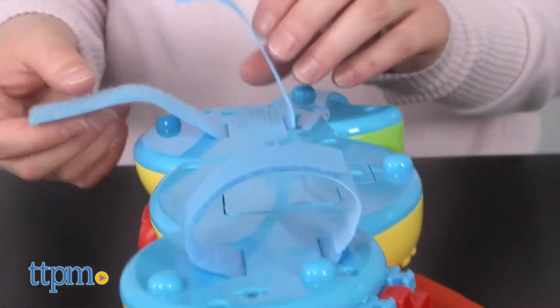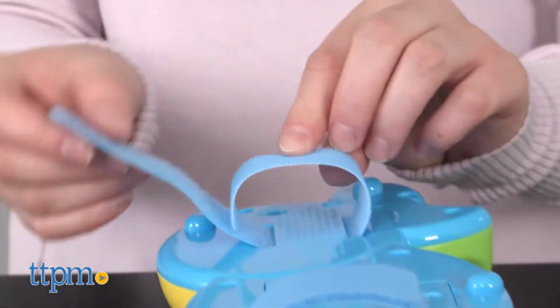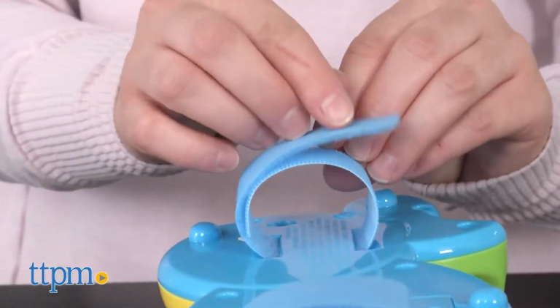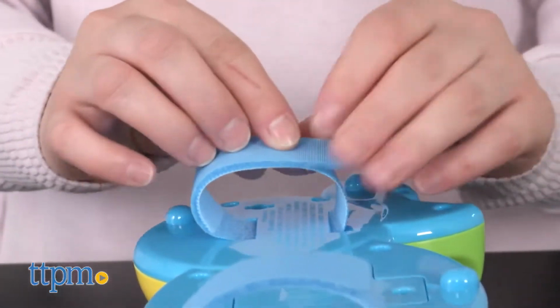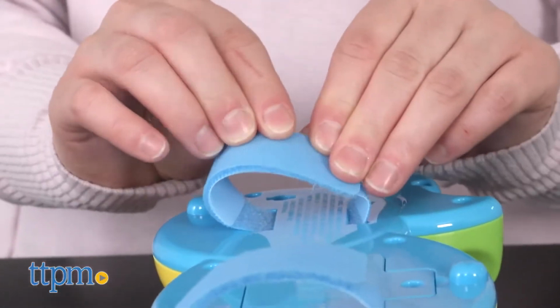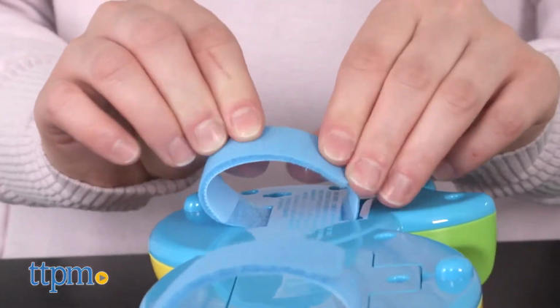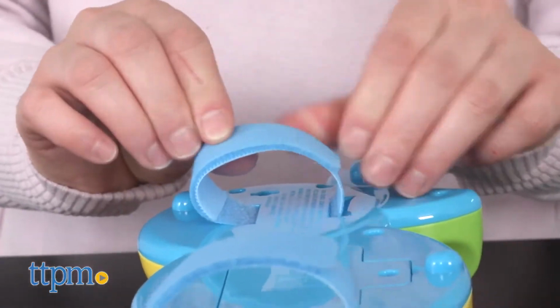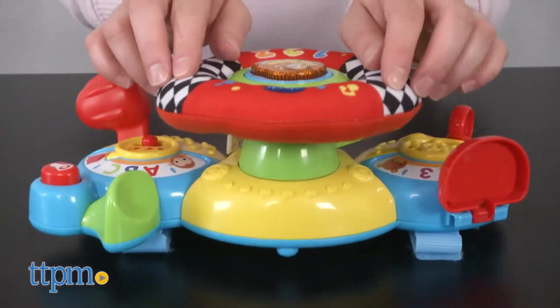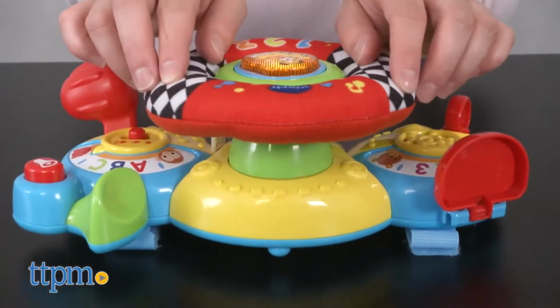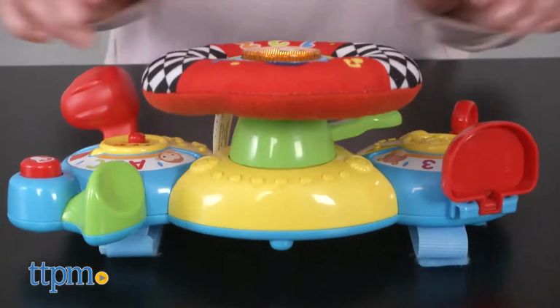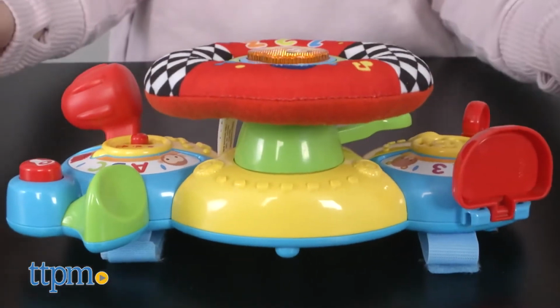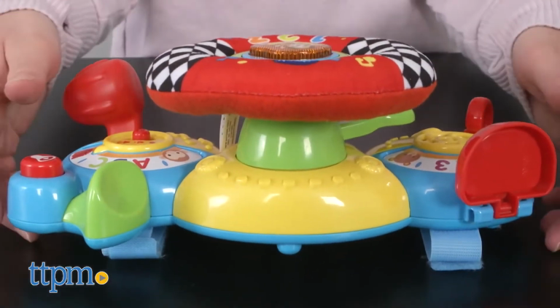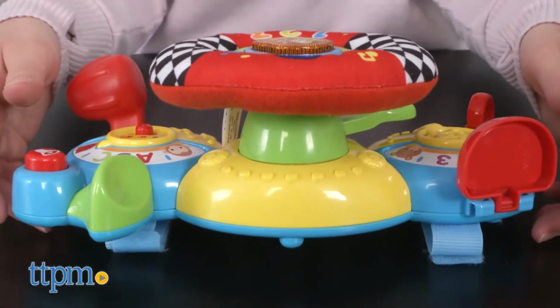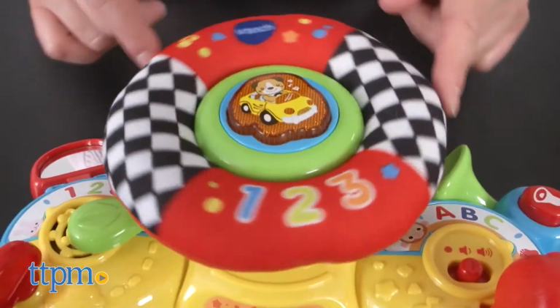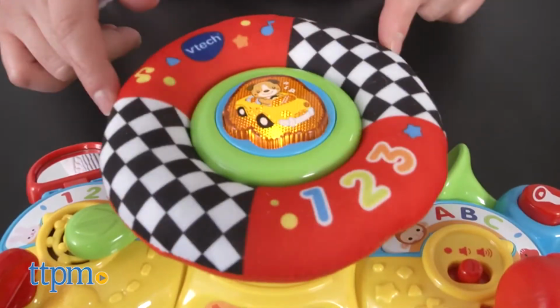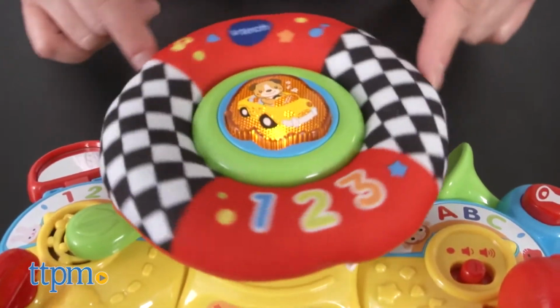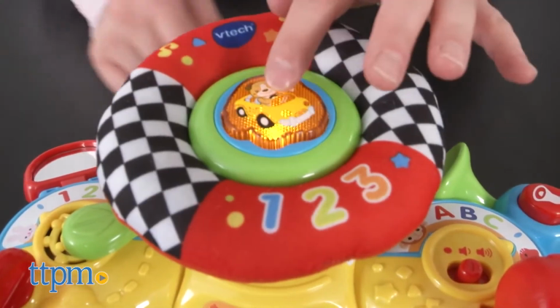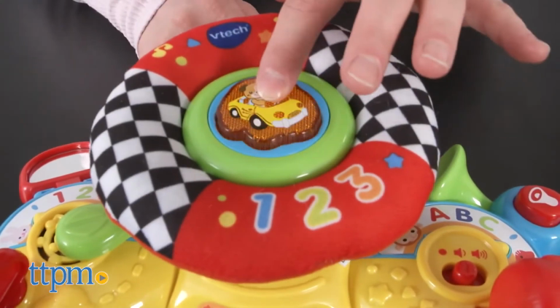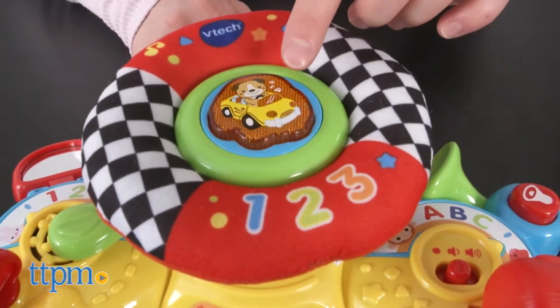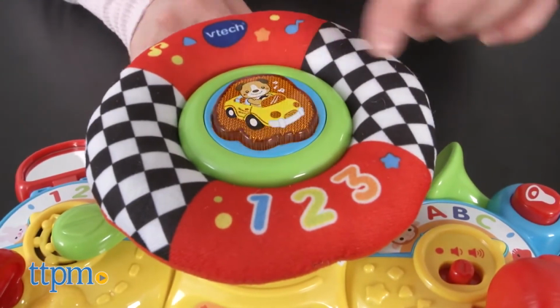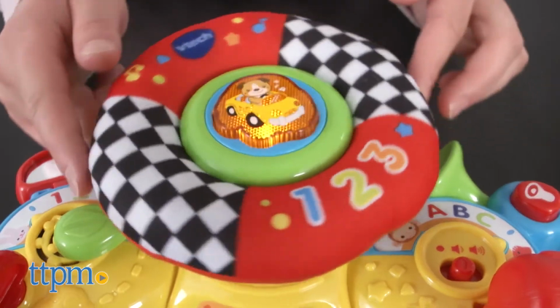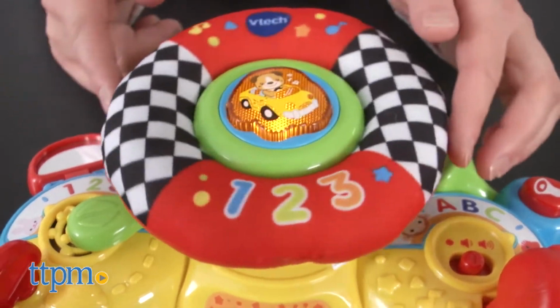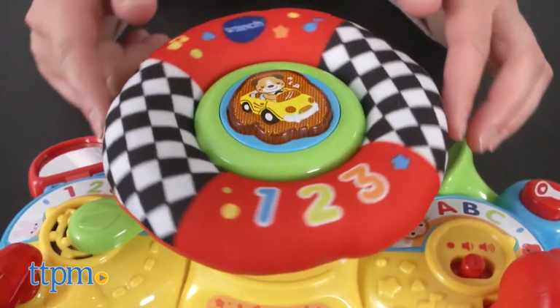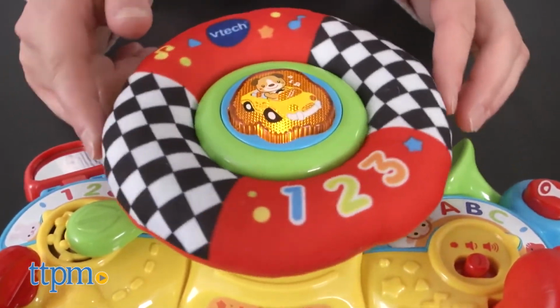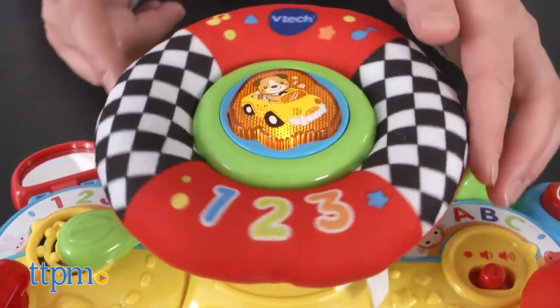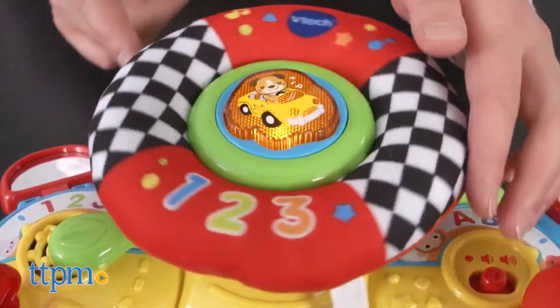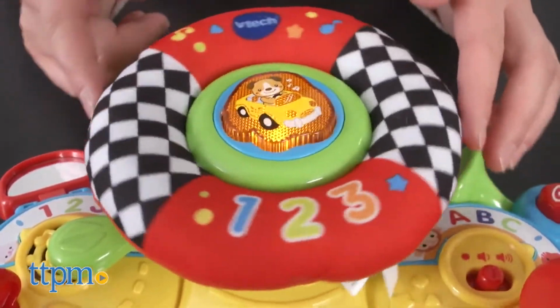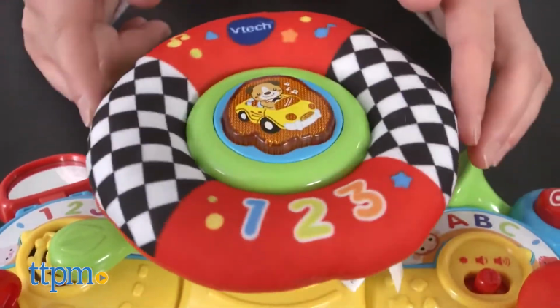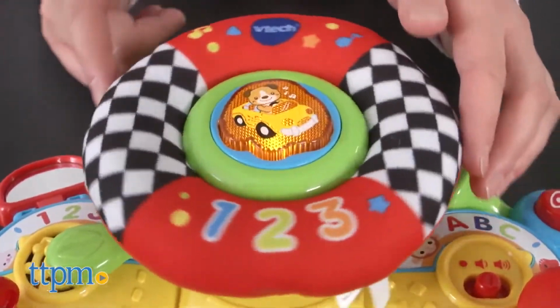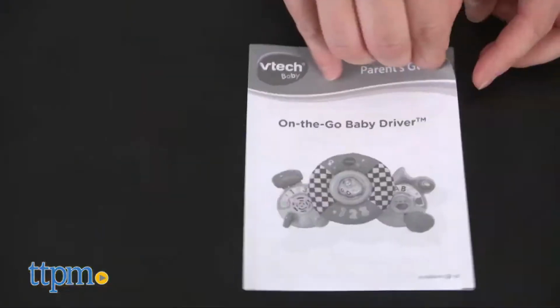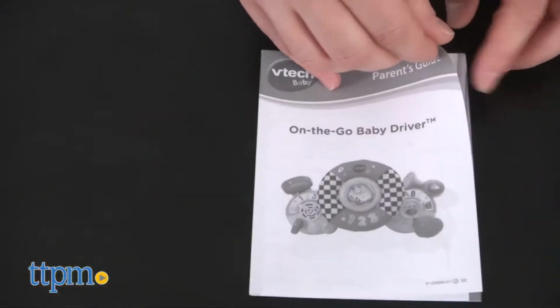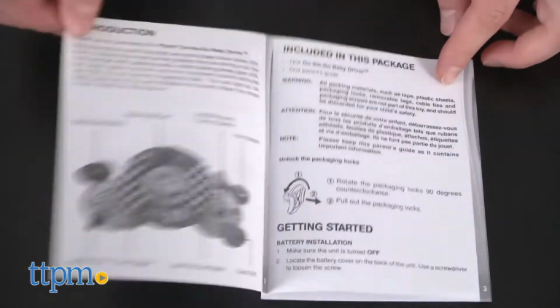We love that this toy can attach to a stroller or simply be used on the floor. Plus, we found this toy to be very durable by its design and we love the automatic shutoff feature that saves the batteries. We enjoyed the information parent guide too.